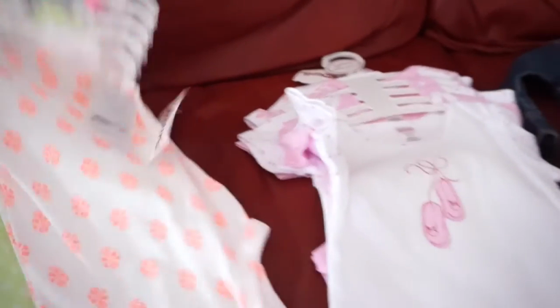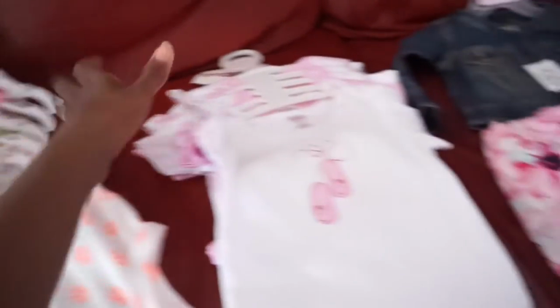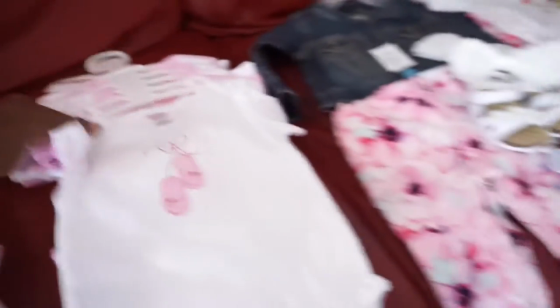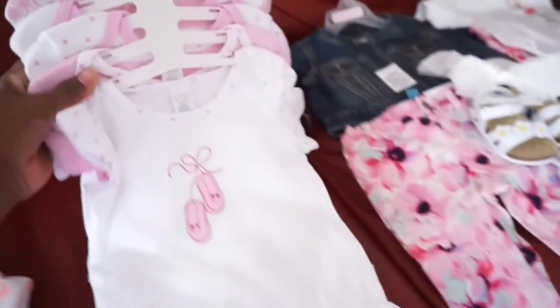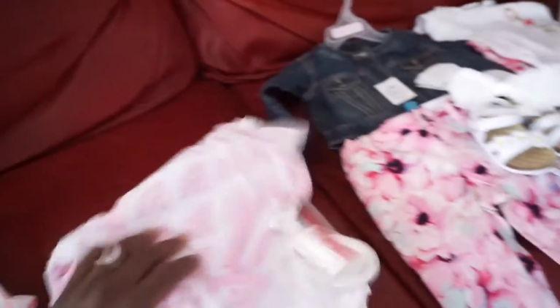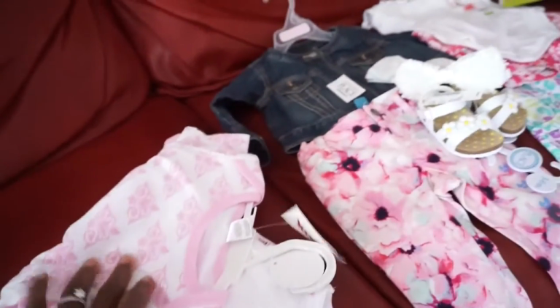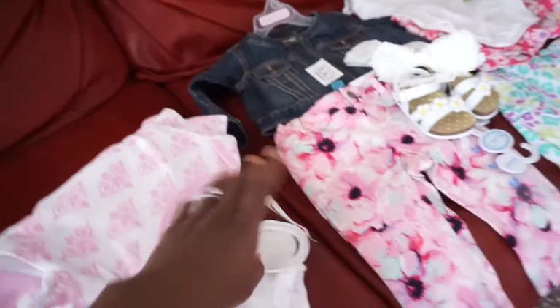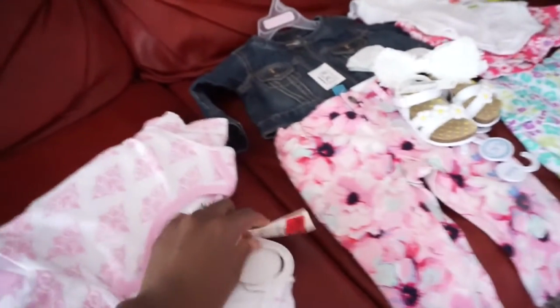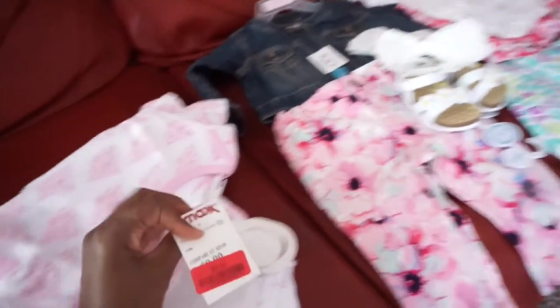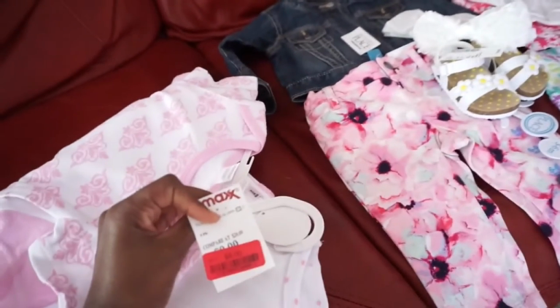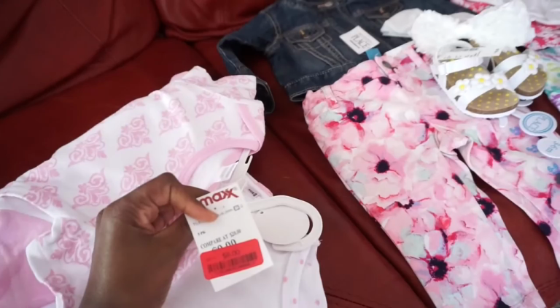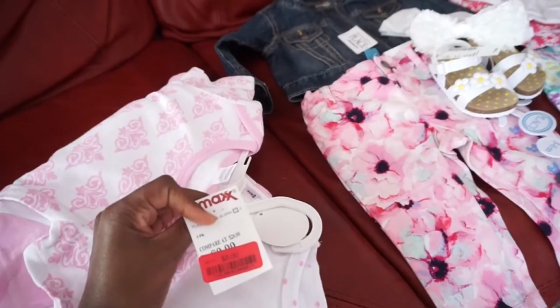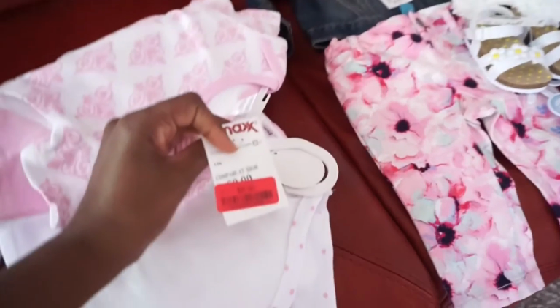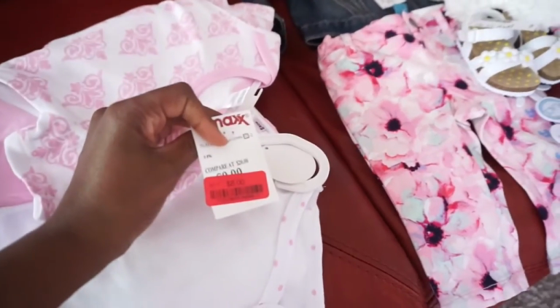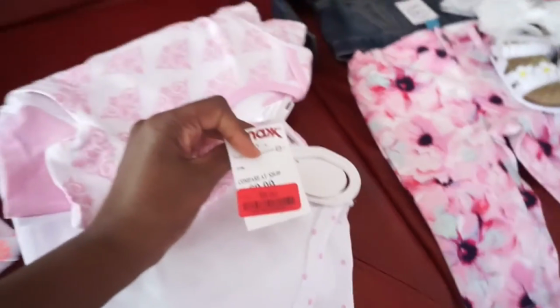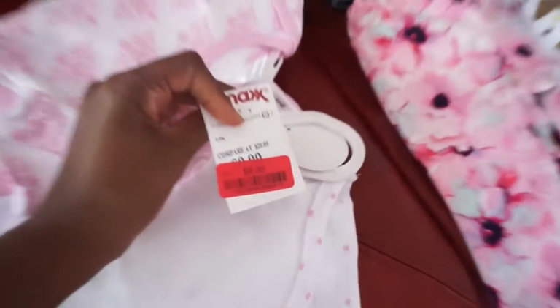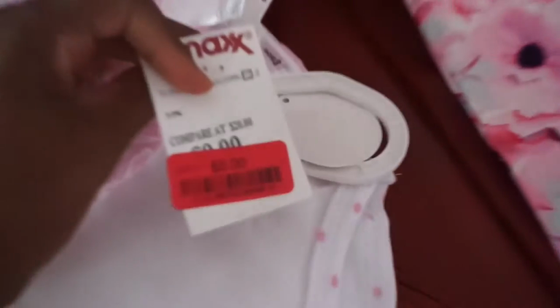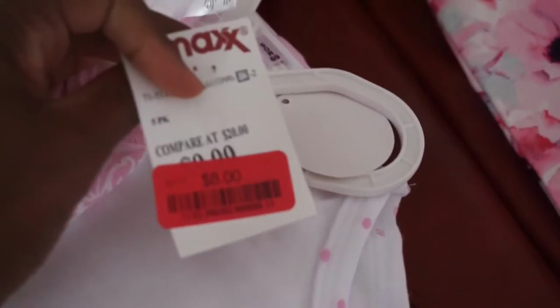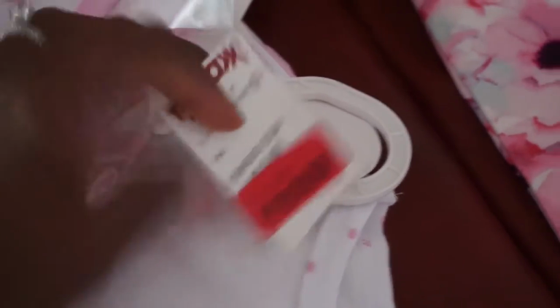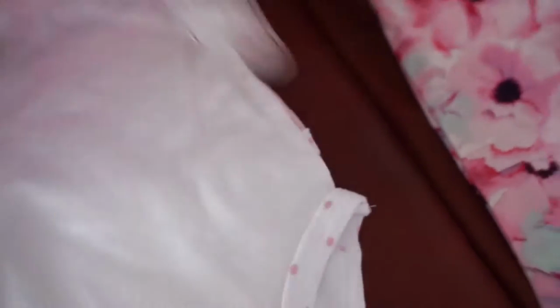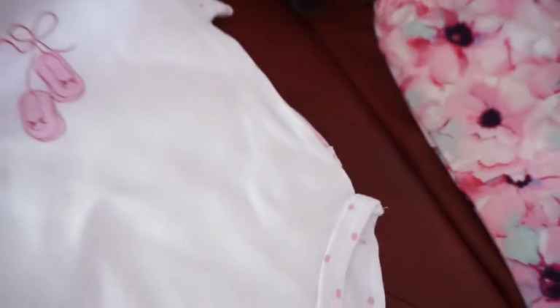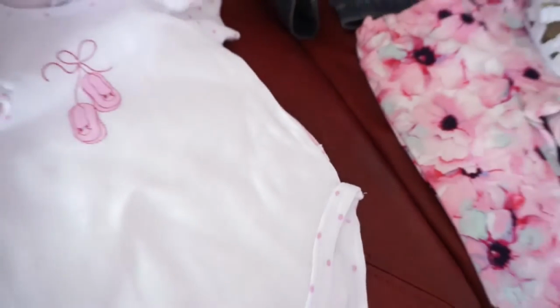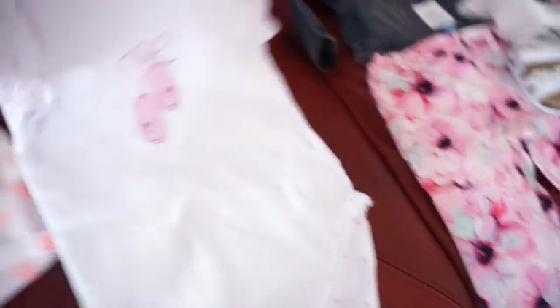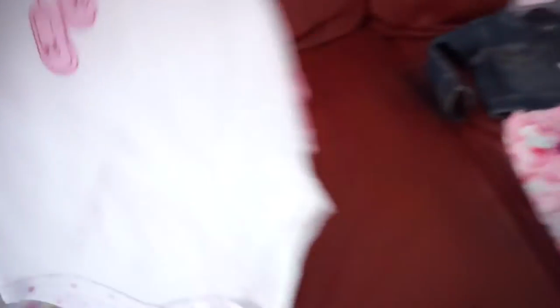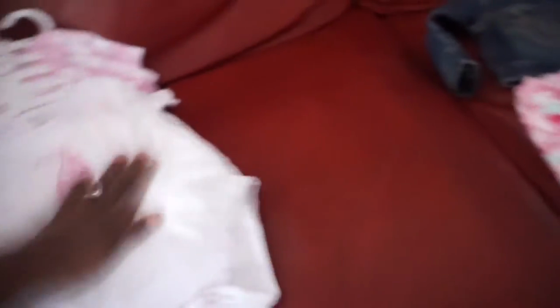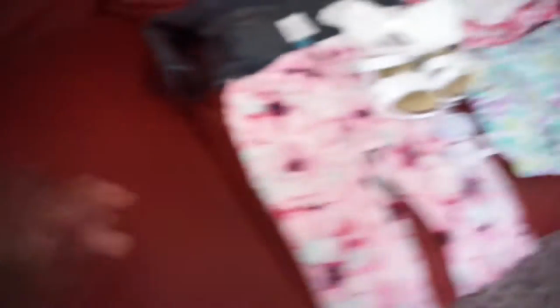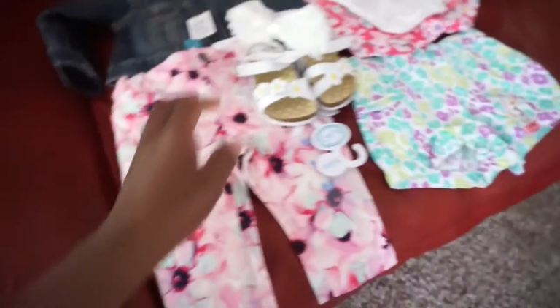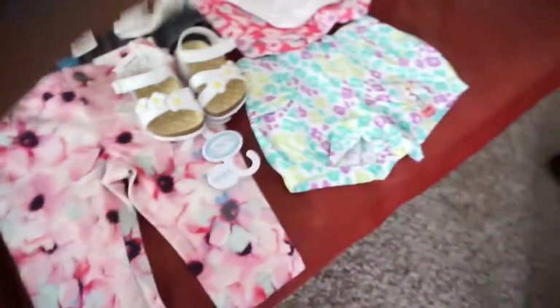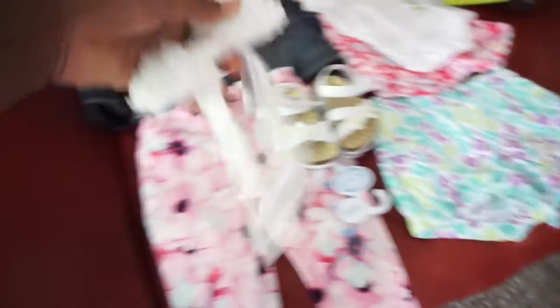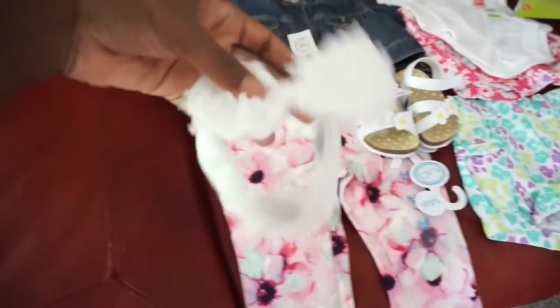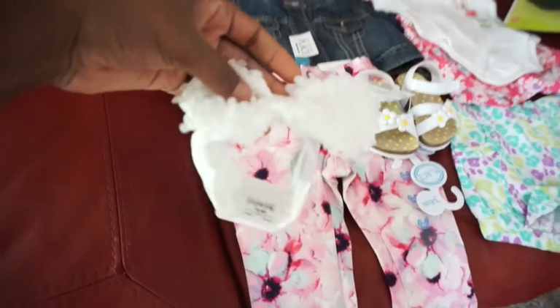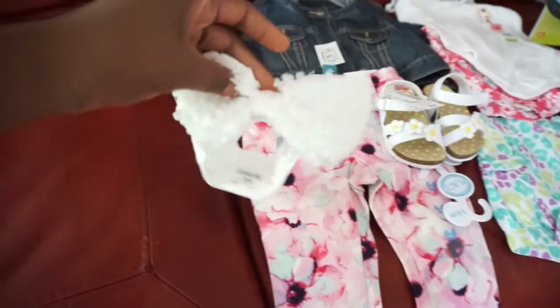Then I got her these little regular onesies — they were eight dollars for five of them as well. I also got her this little hair bow.